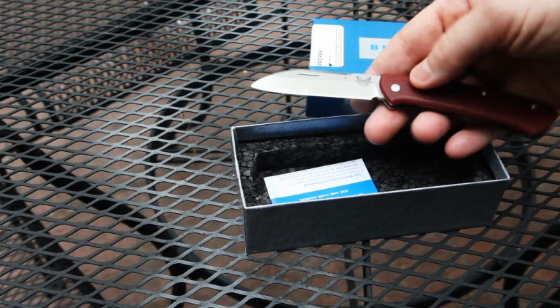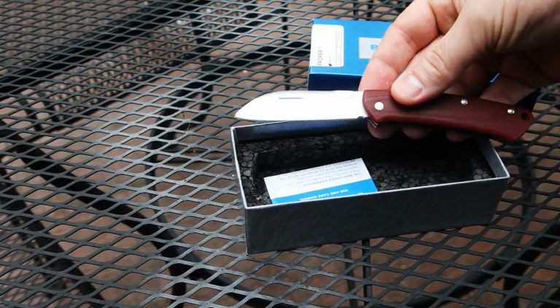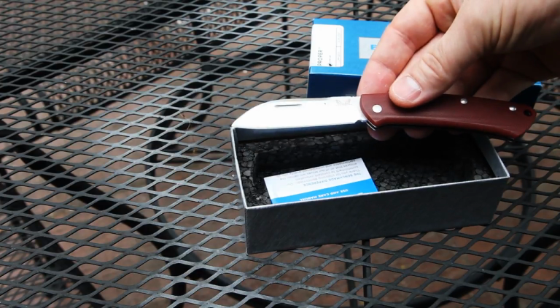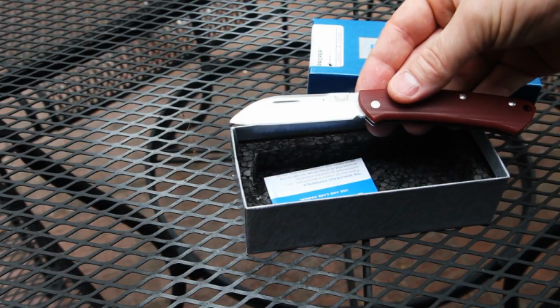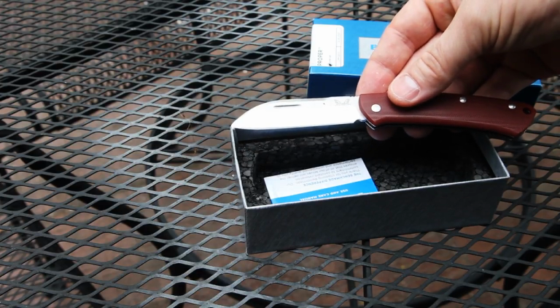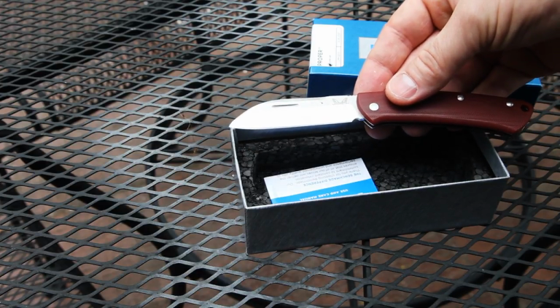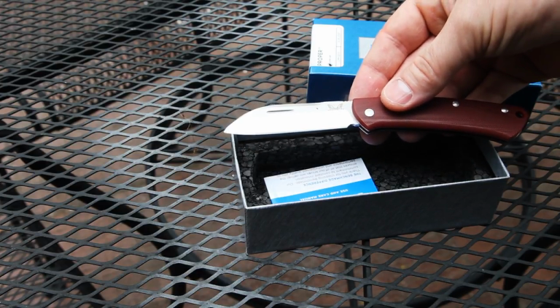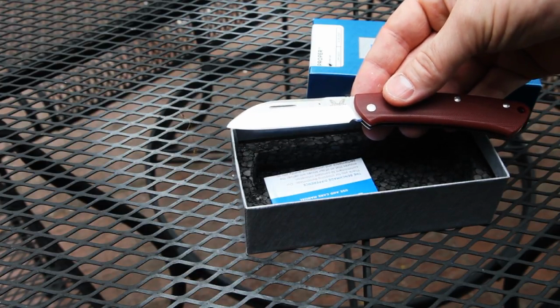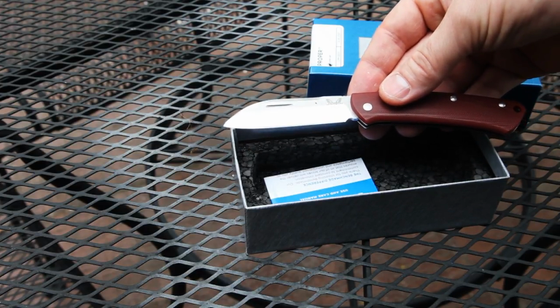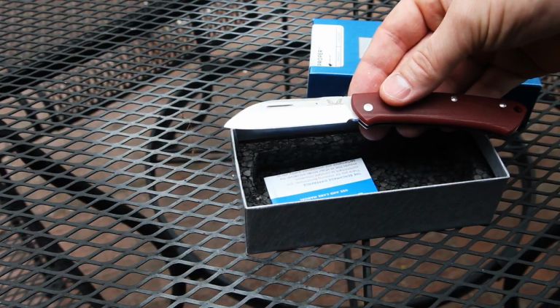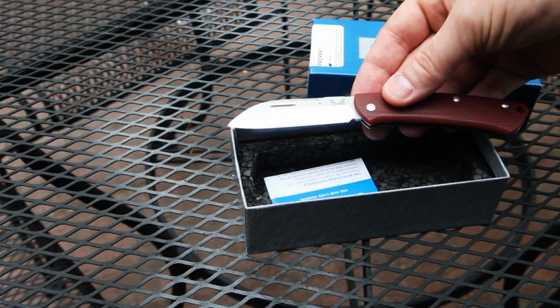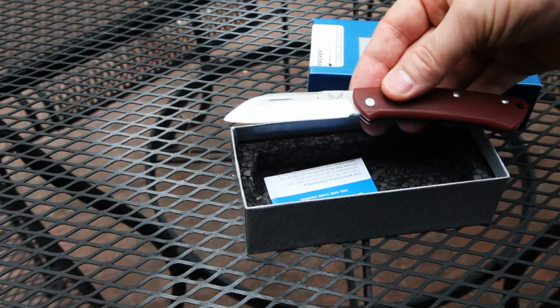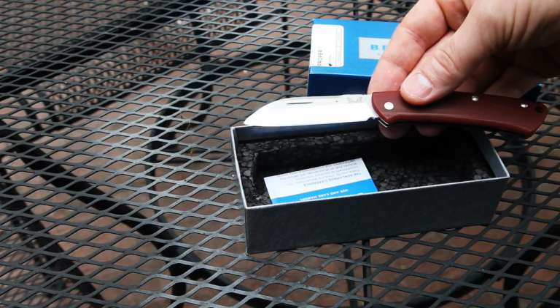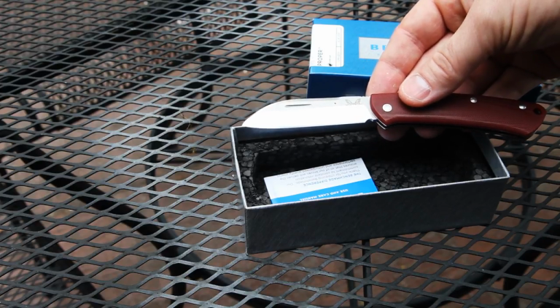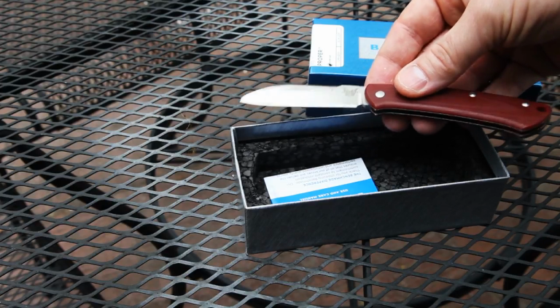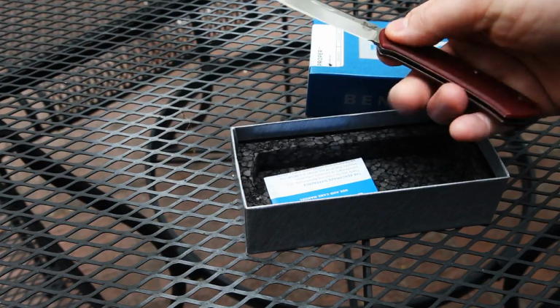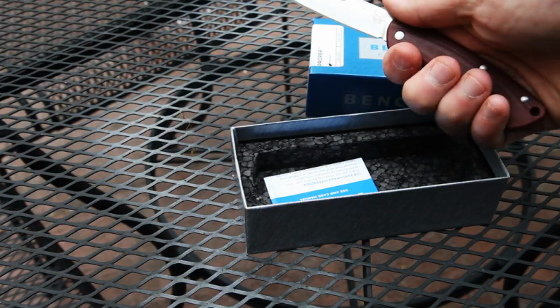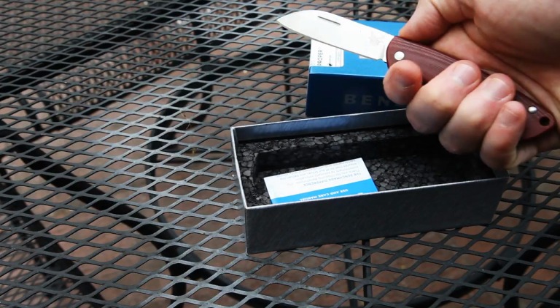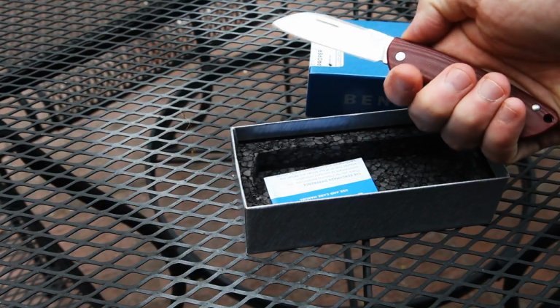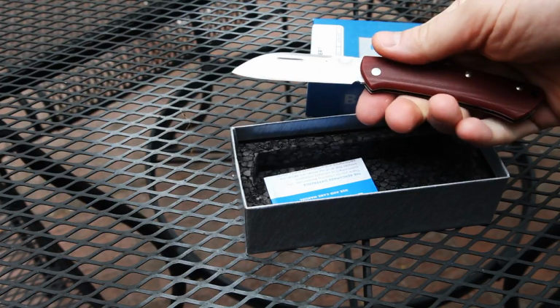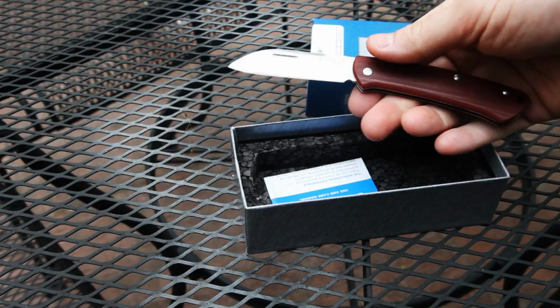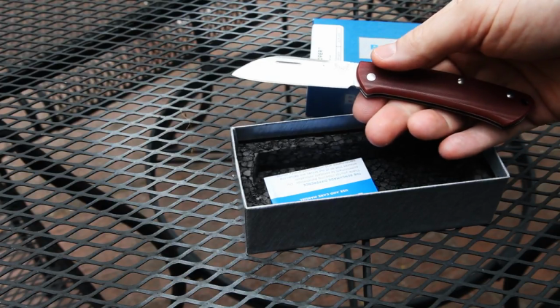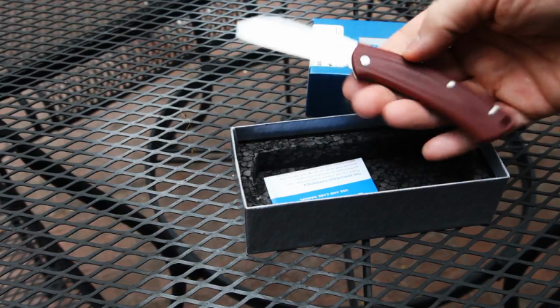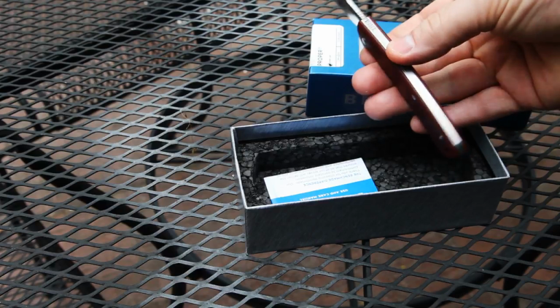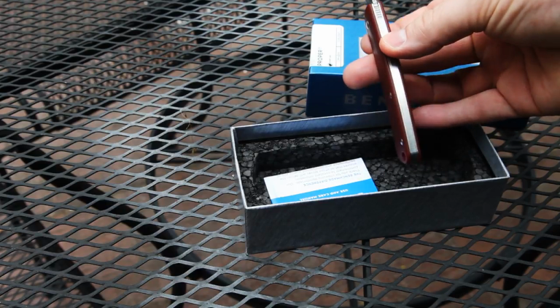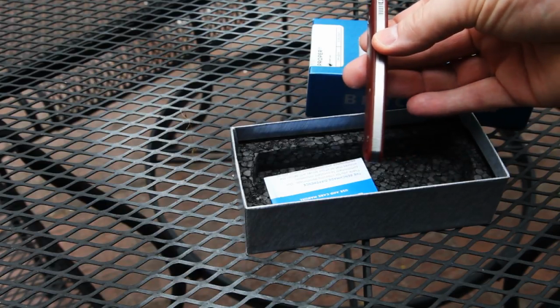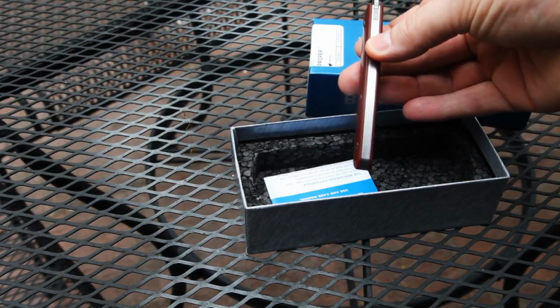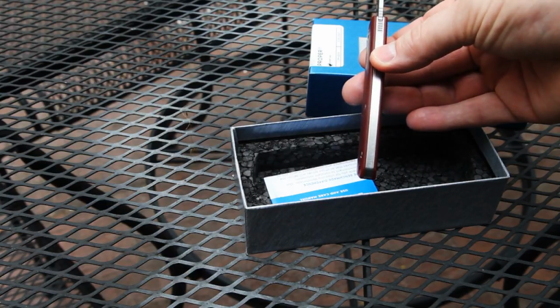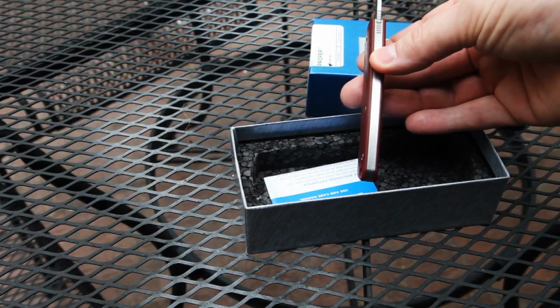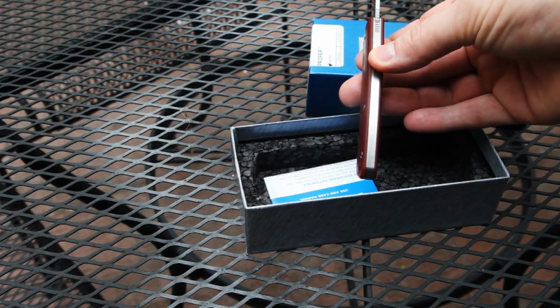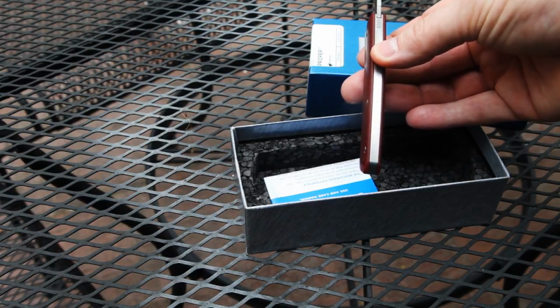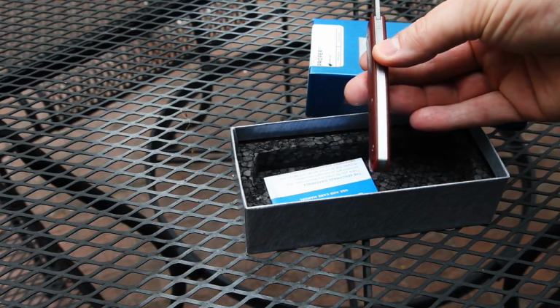The overall length when opened is 6.86 inches, the handle length is 3.85 inches, and the handle thickness is 0.4 inches.